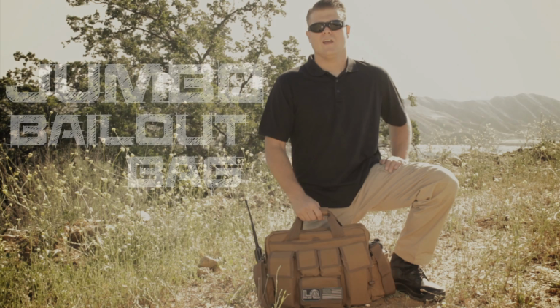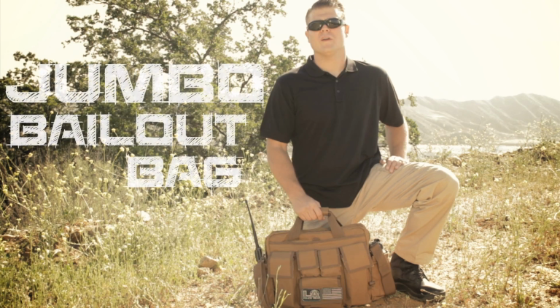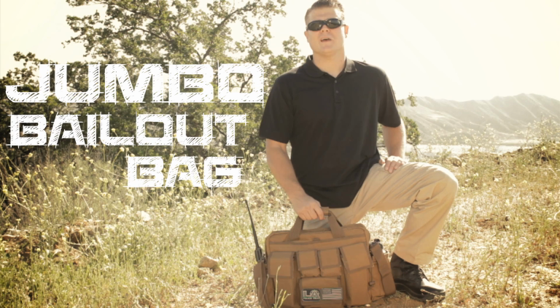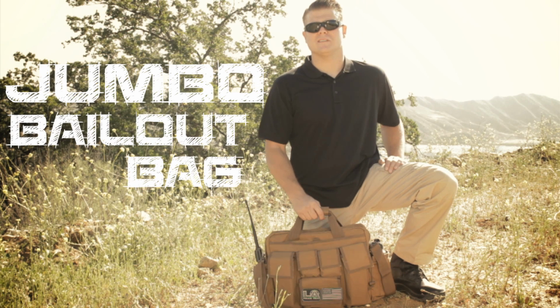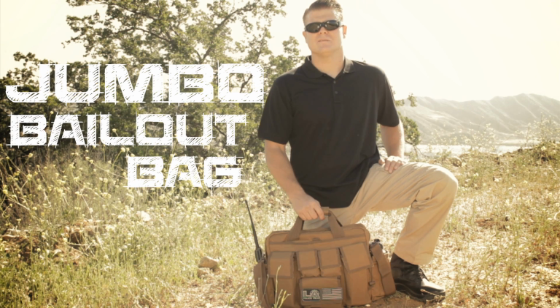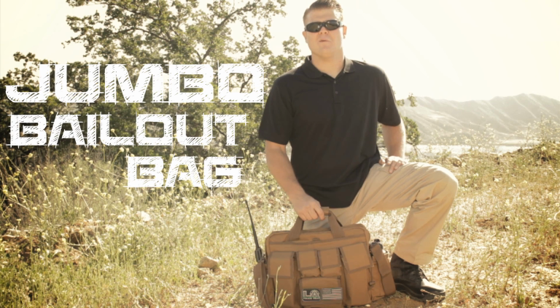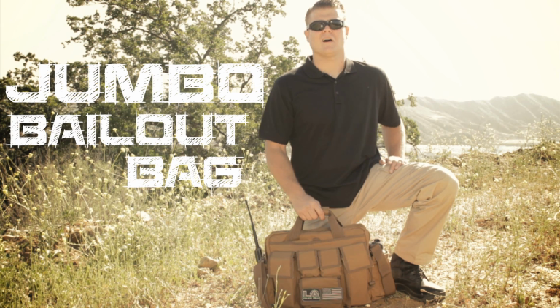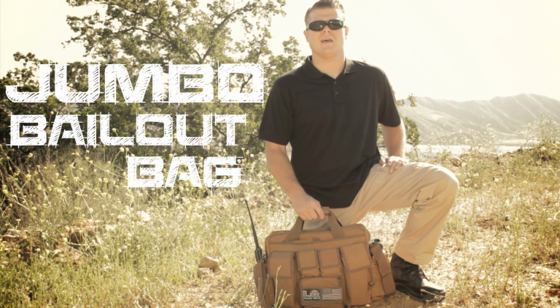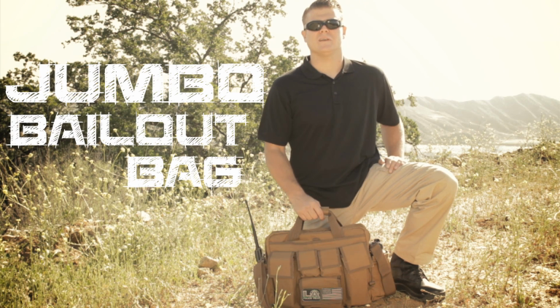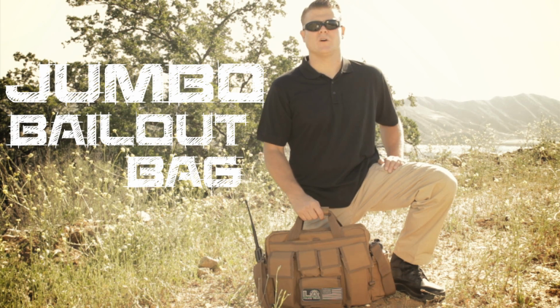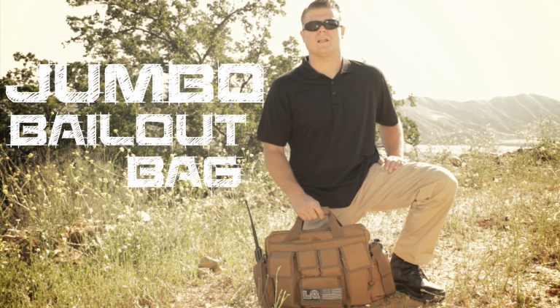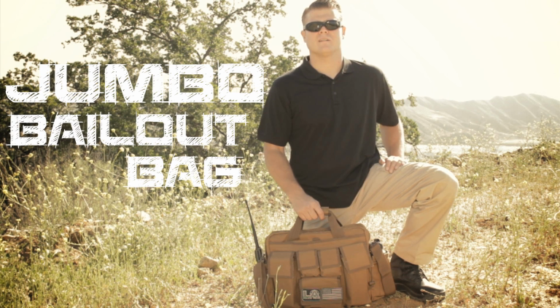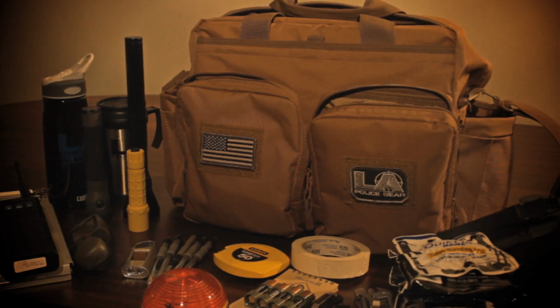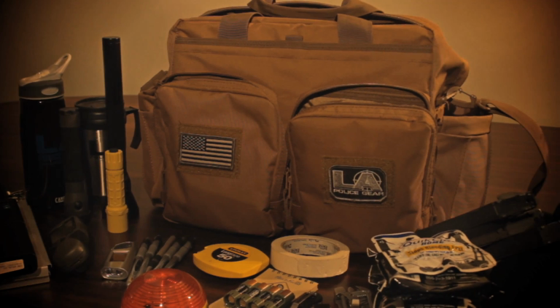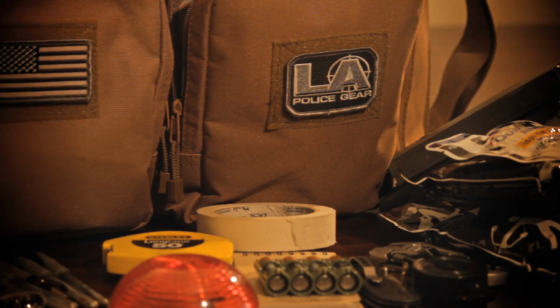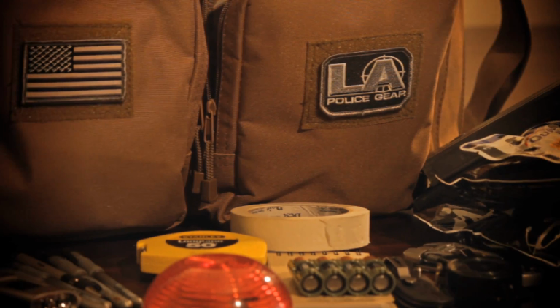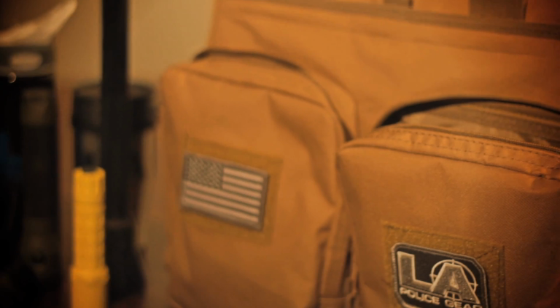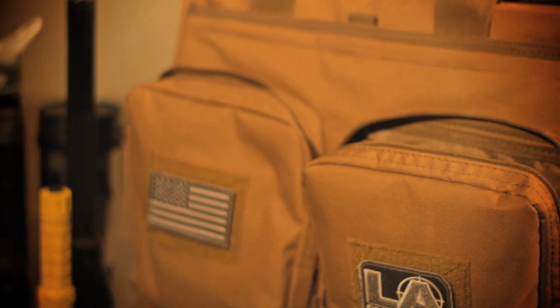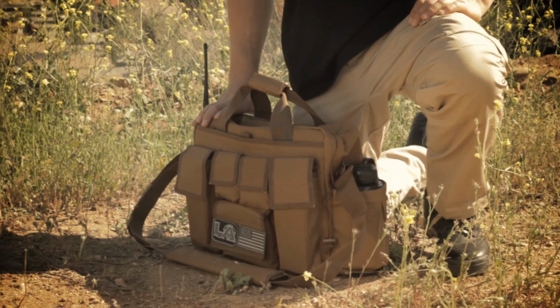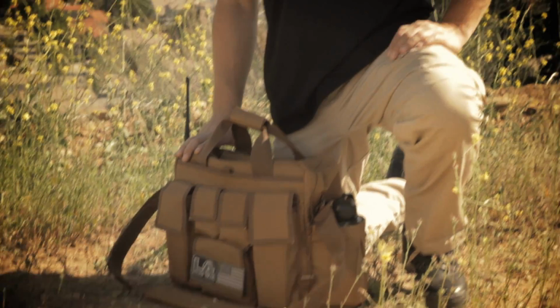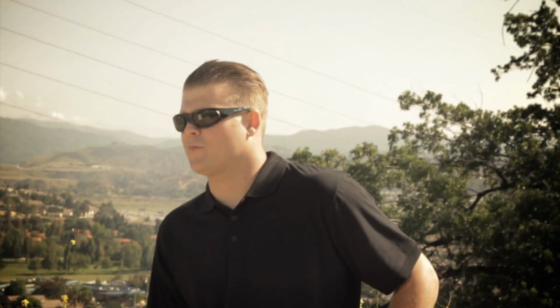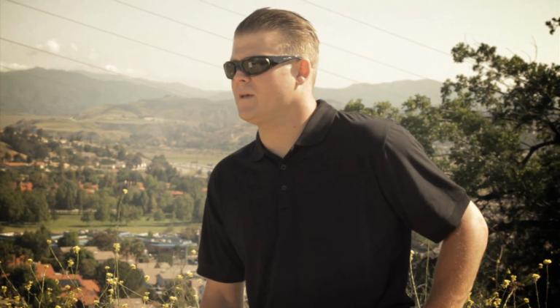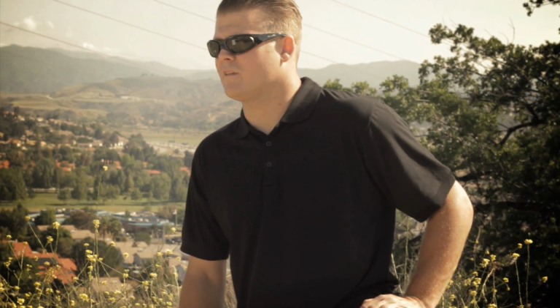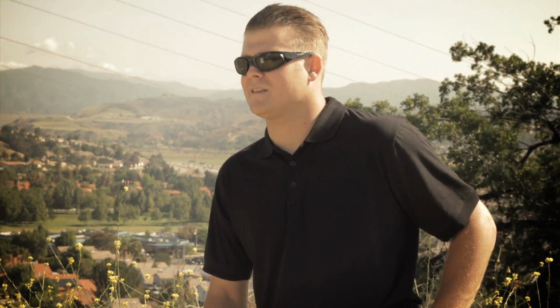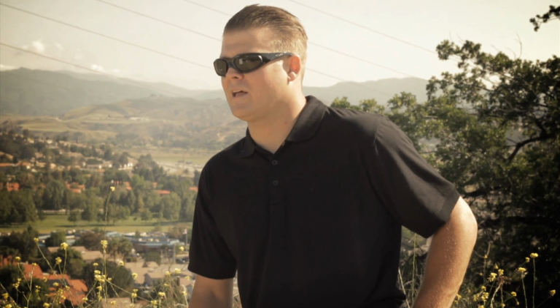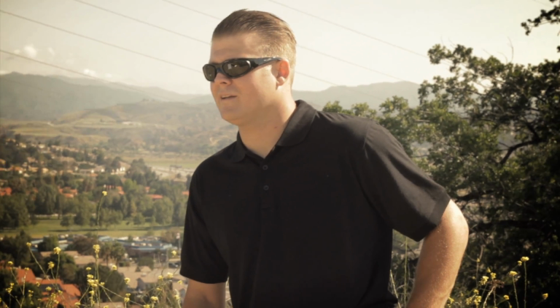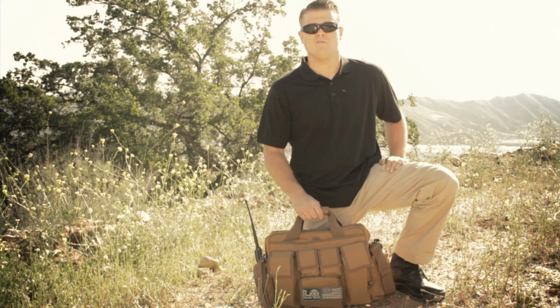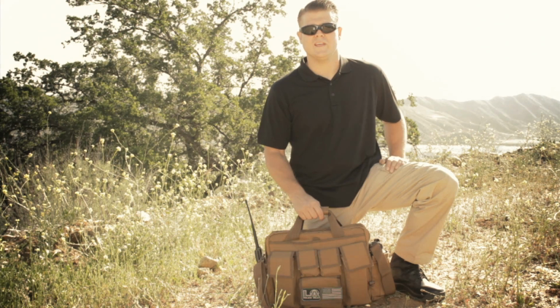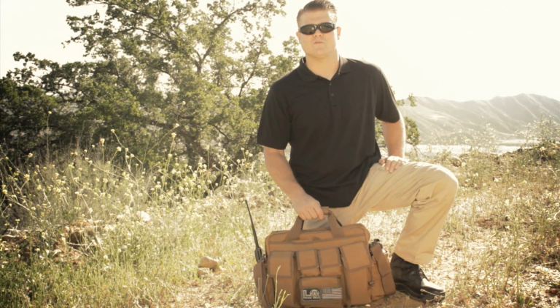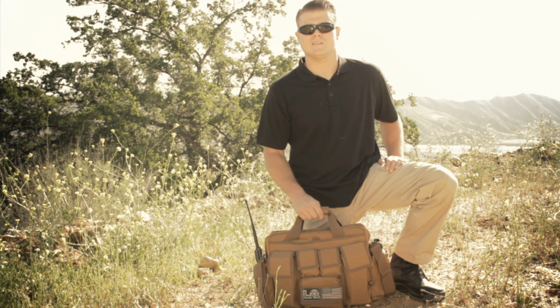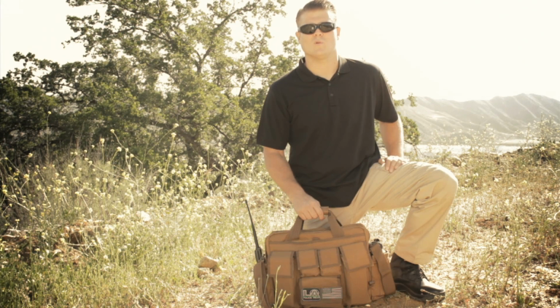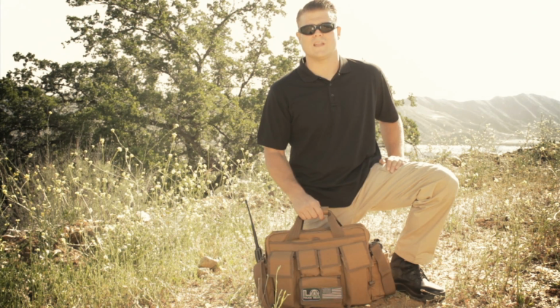Hey, Corey here with LA Police Gear. Today we're going to talk about the LA Police Gear Jumbo Bailout Bag. This bag is about 30% bigger than the best-selling bailout bag, giving you plenty of space for a posse box or for a laptop.